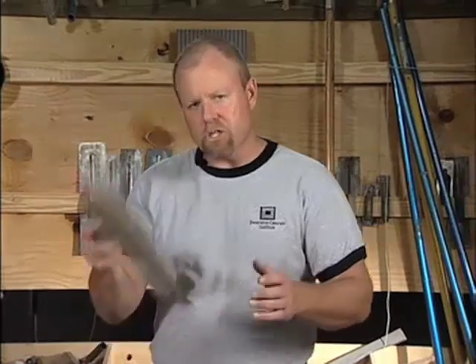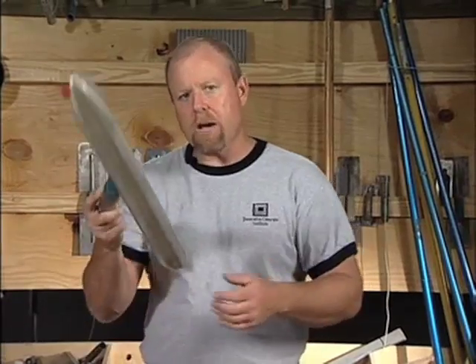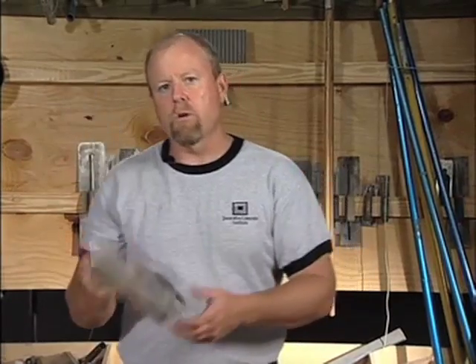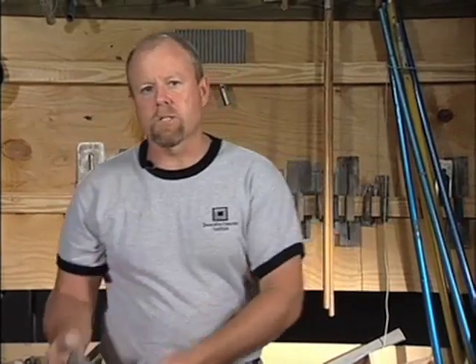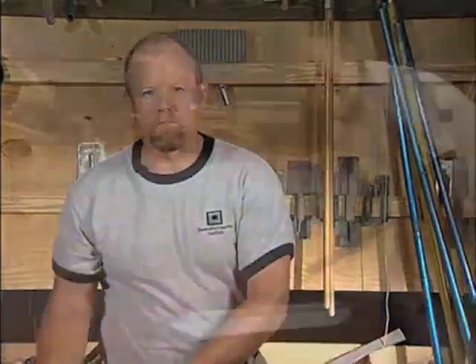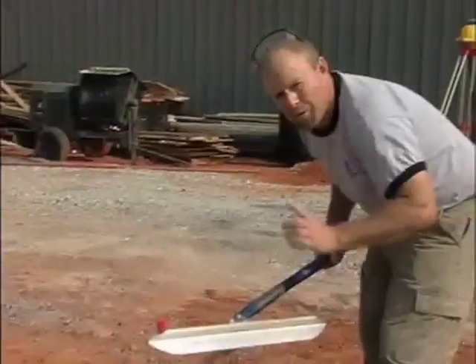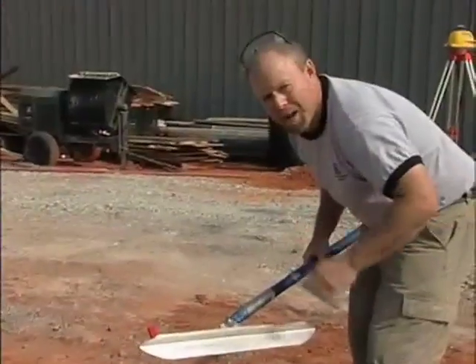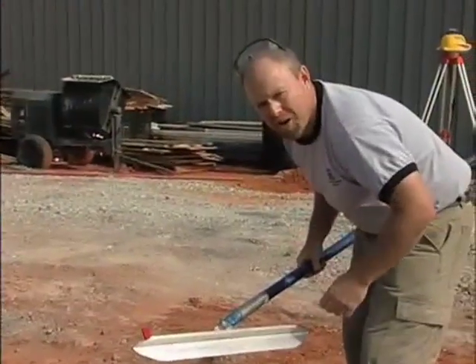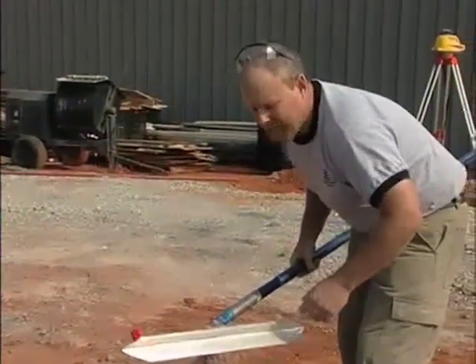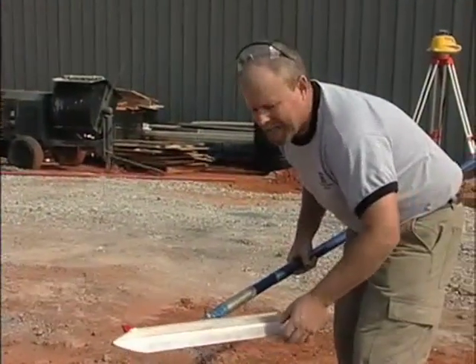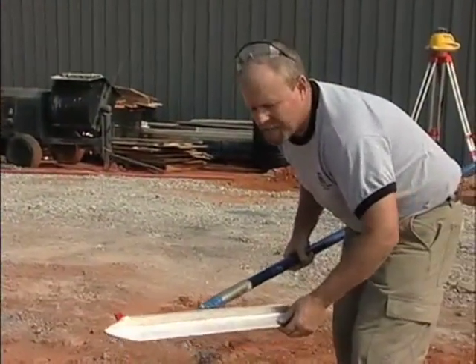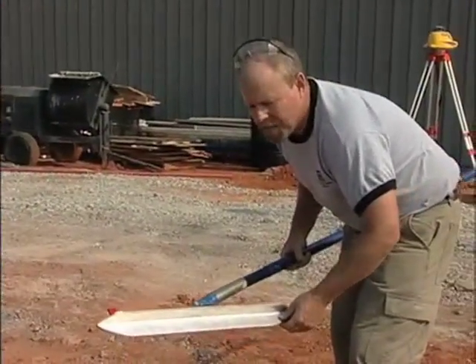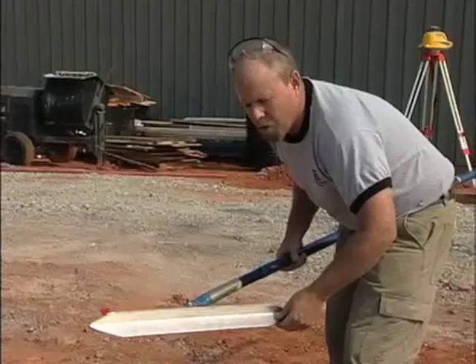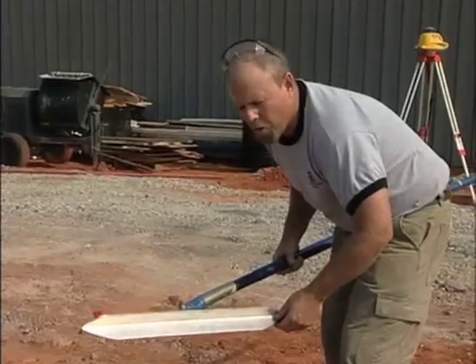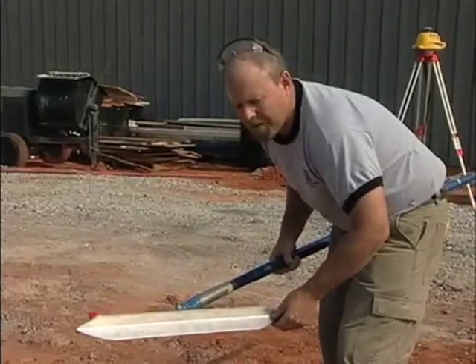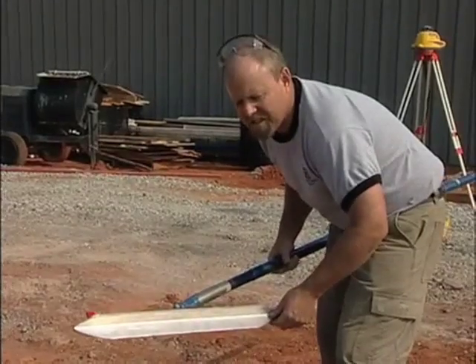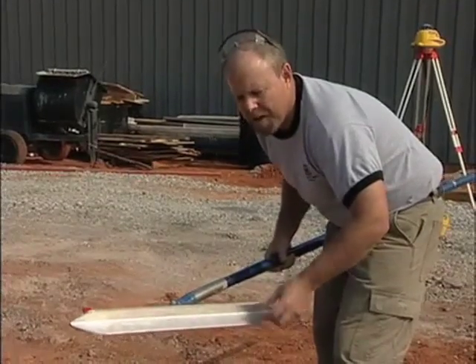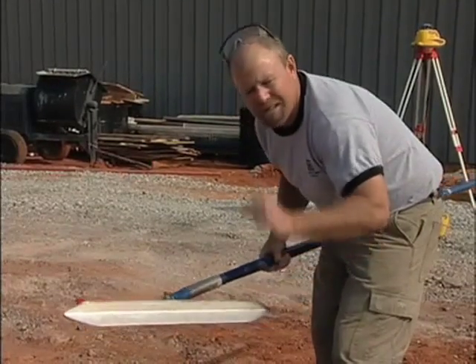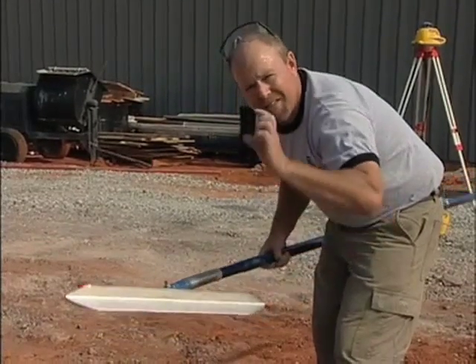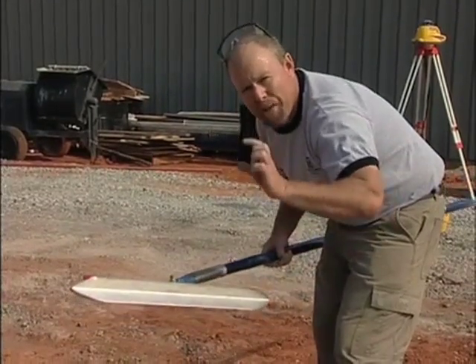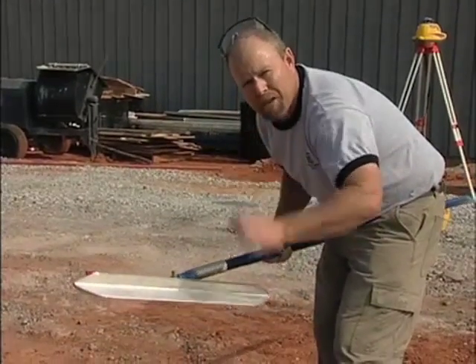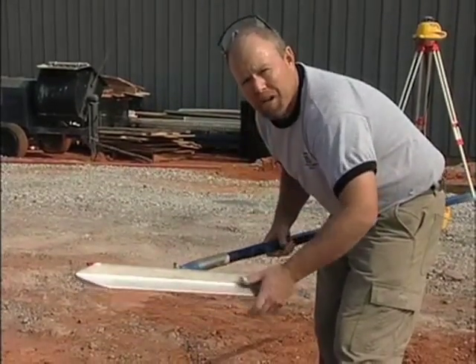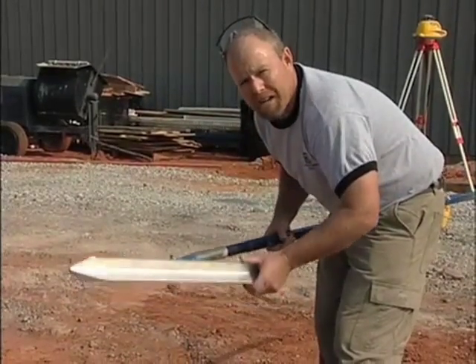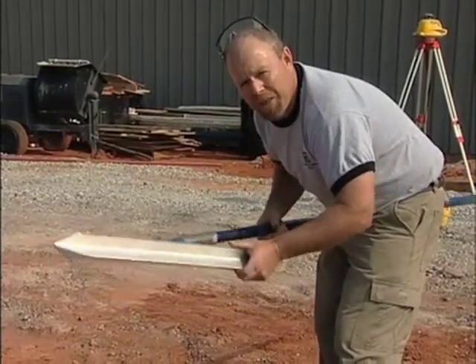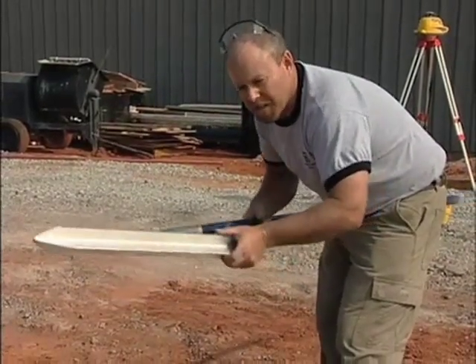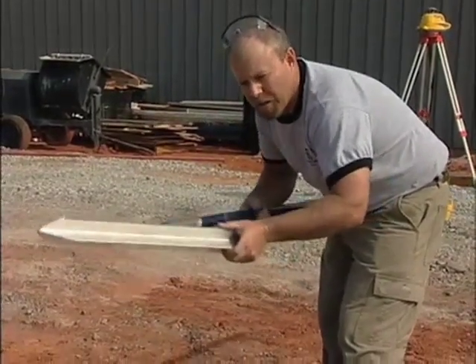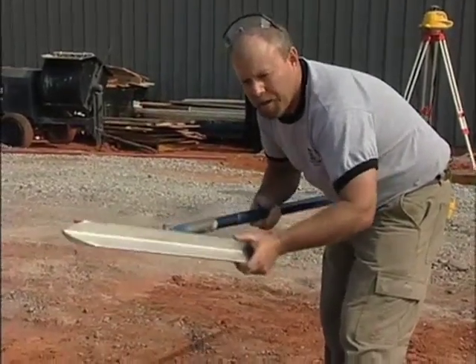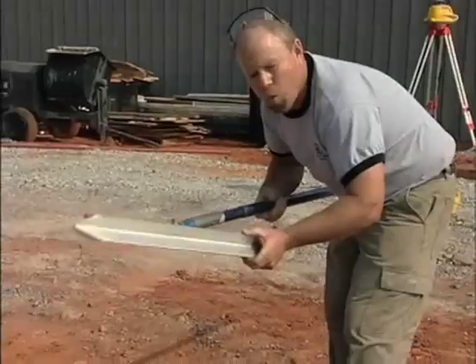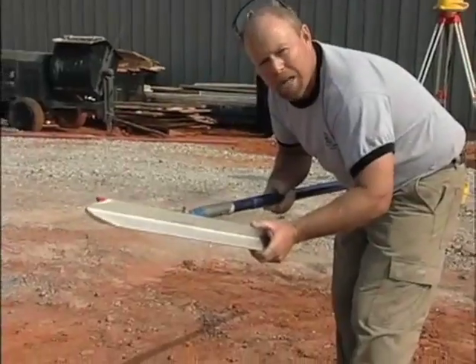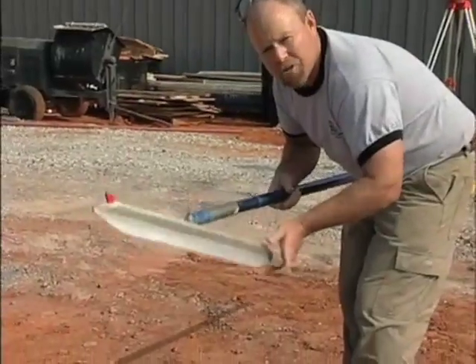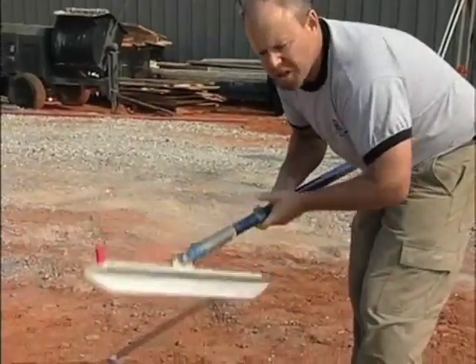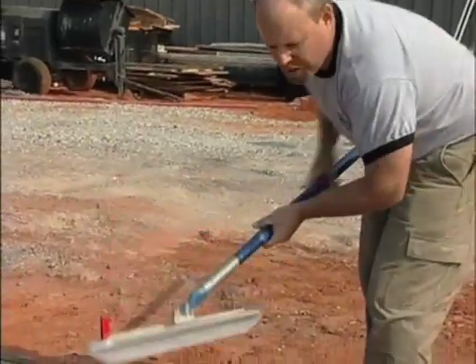Let's show you how it works. Remember, it needs to be a quarter of the slab's depth in thickness for it to be a working contraction joint.